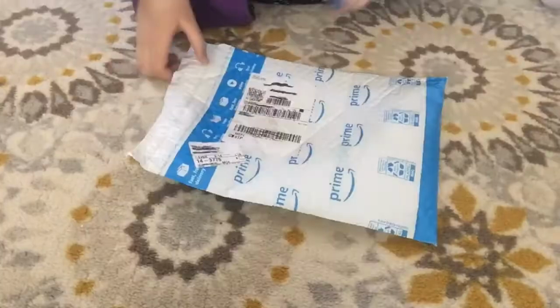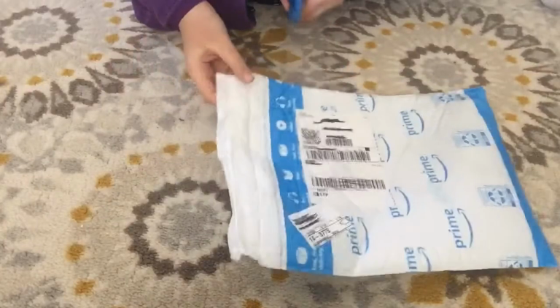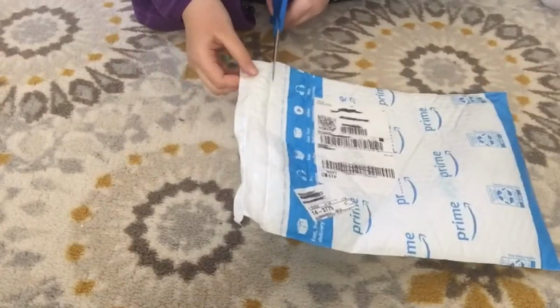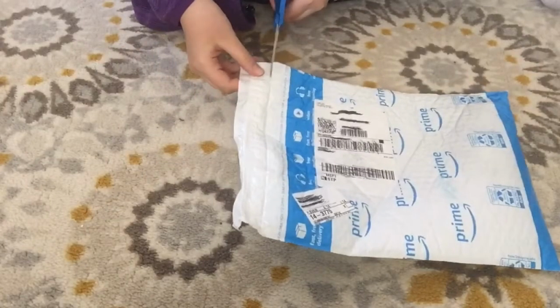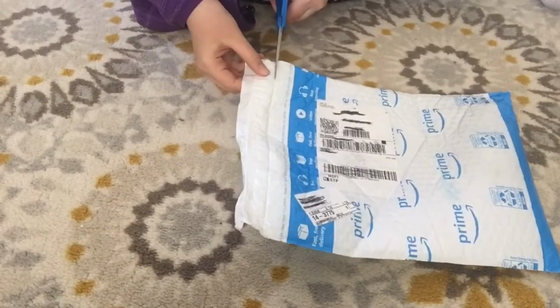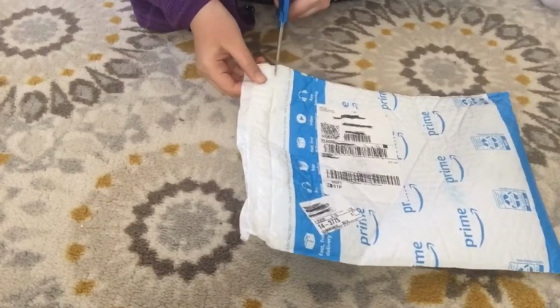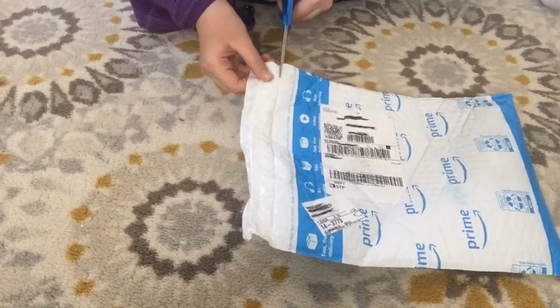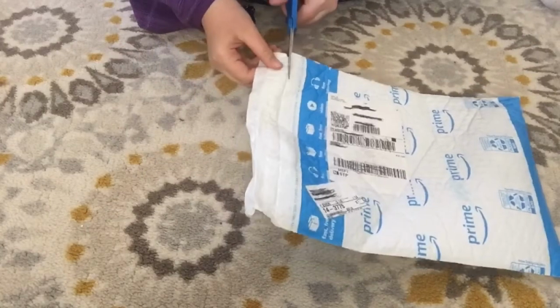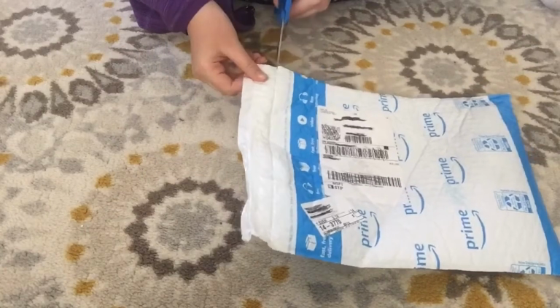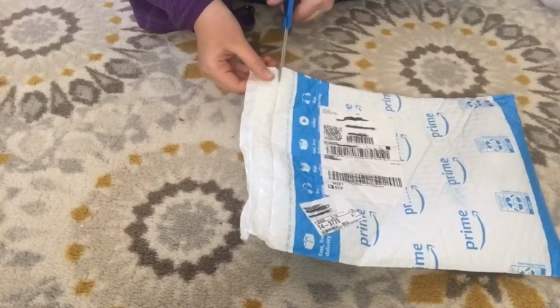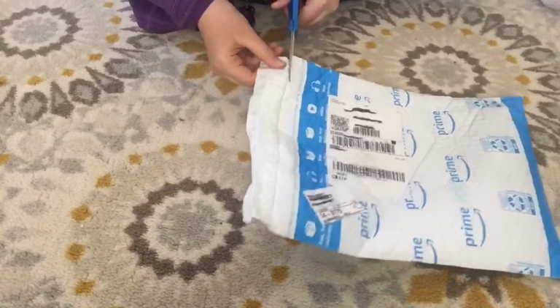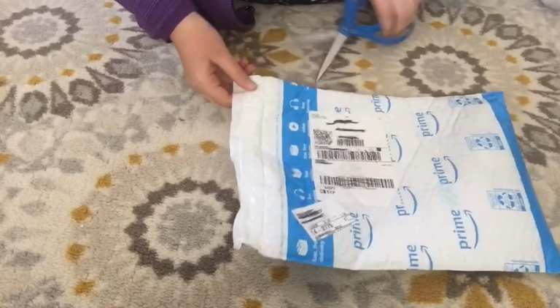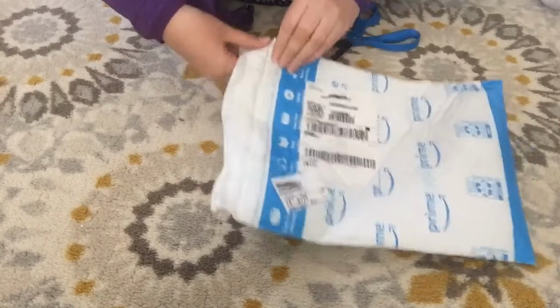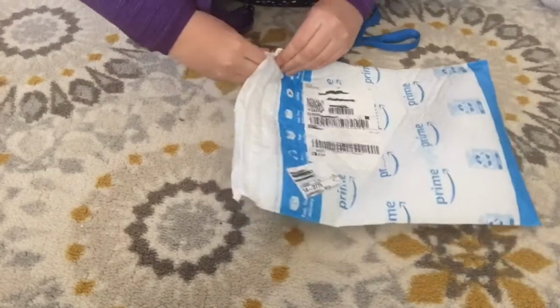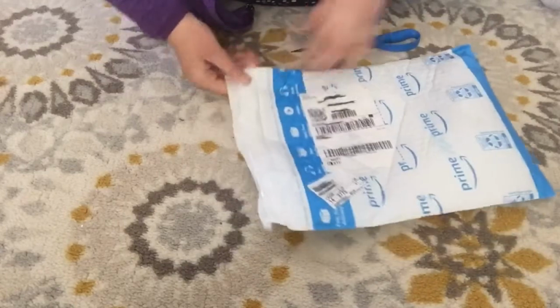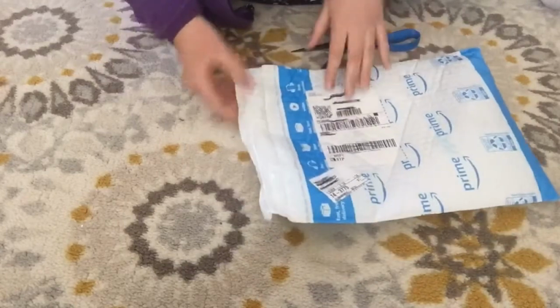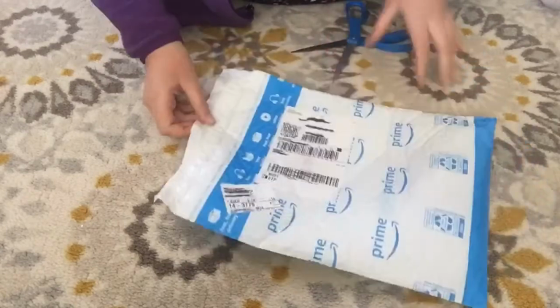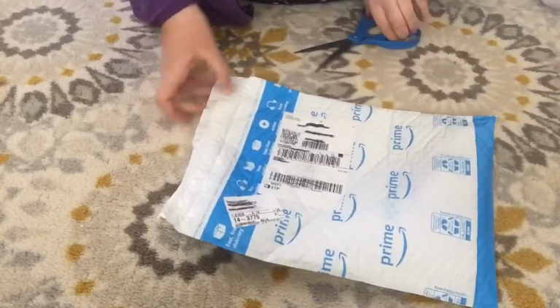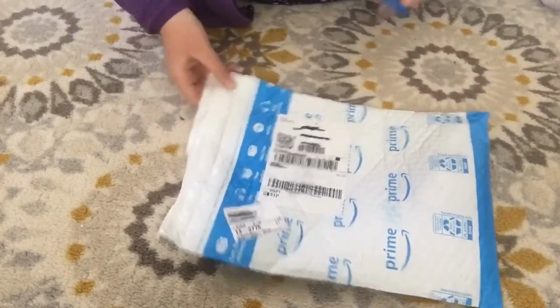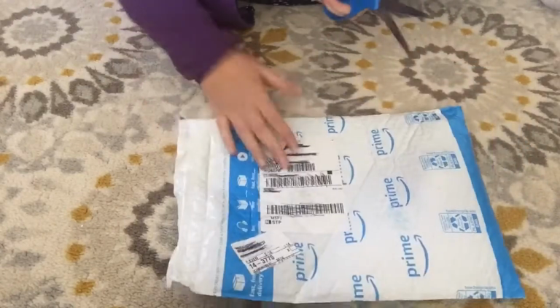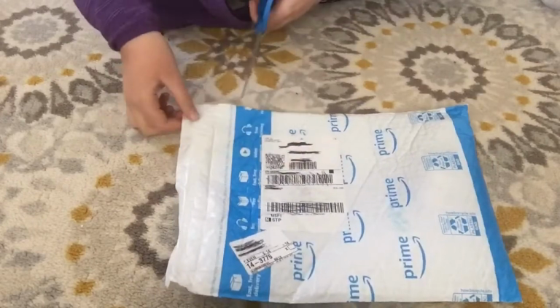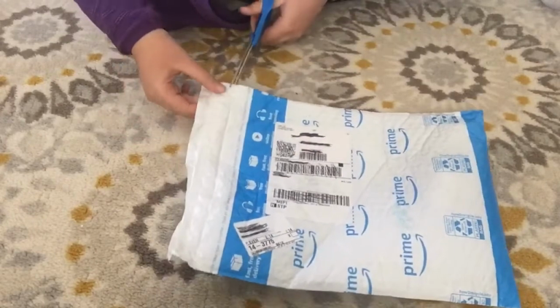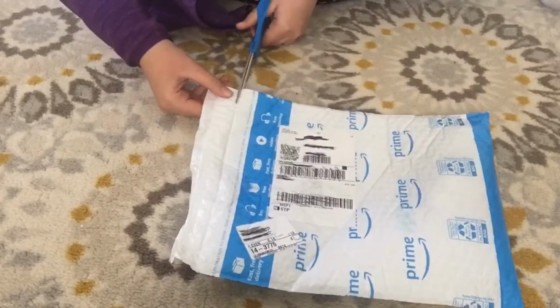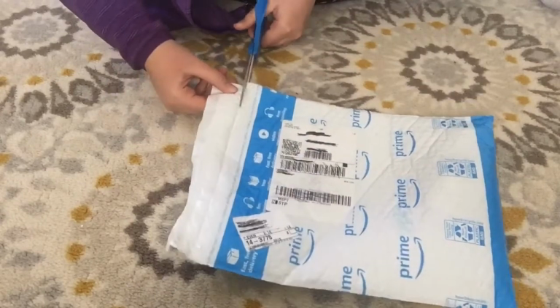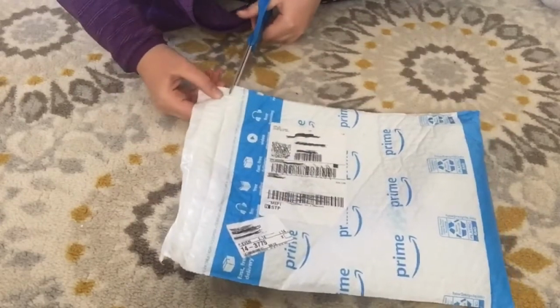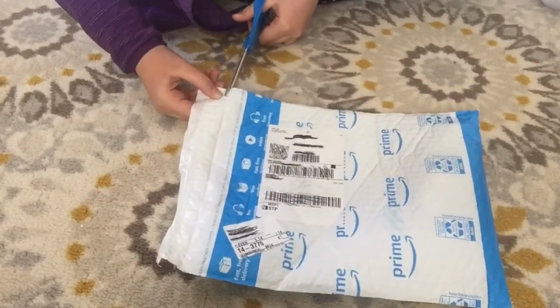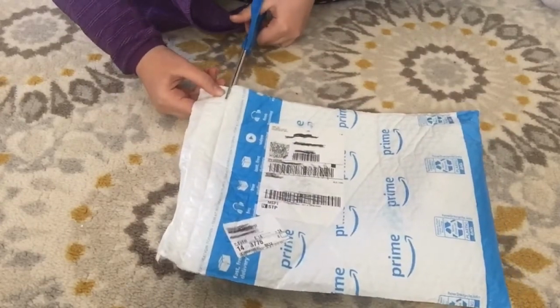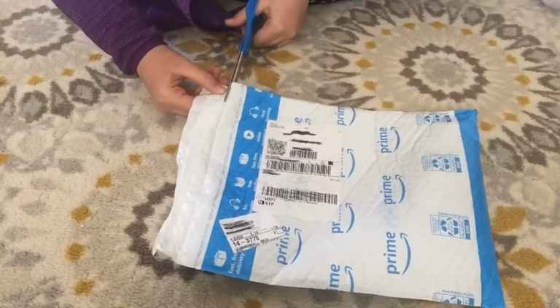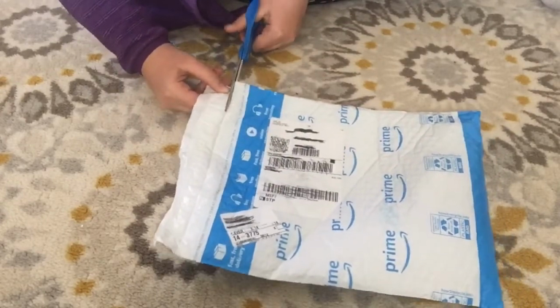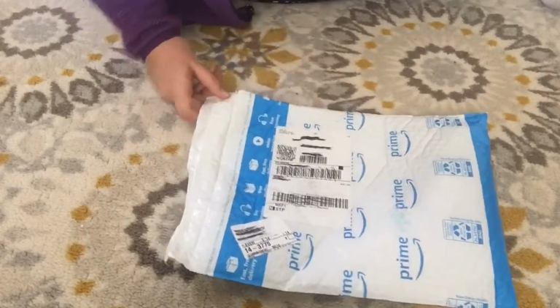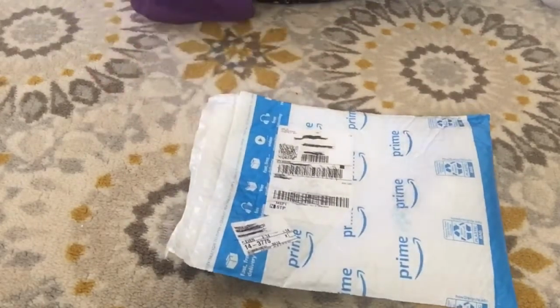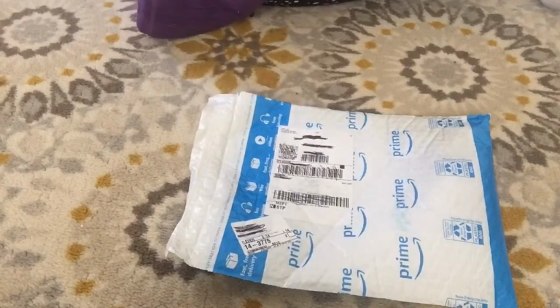Like I said, this was around $9 to $10 — I can't remember exactly. It's pretty hard to get open, which I don't know why. Also, I do have my address crossed out; it just might not look like that from the angle. So I'm just going to quickly get this open.